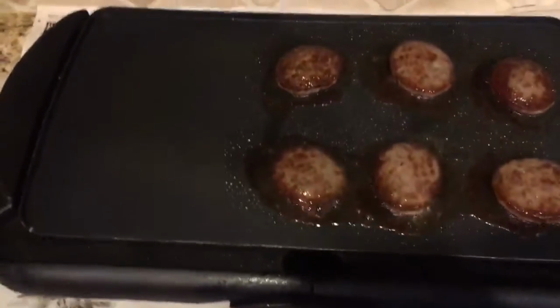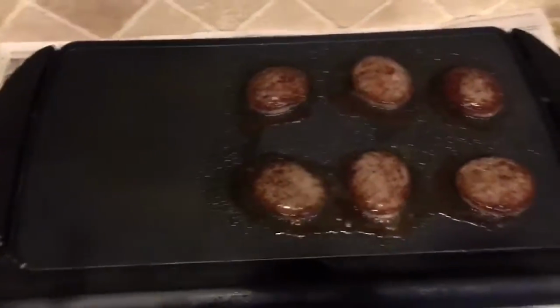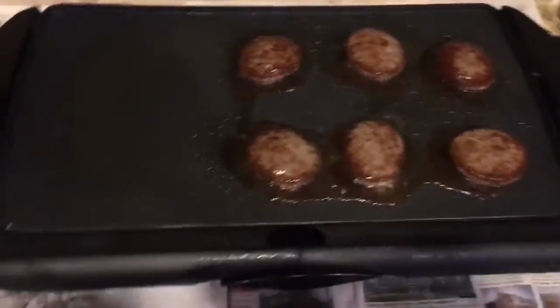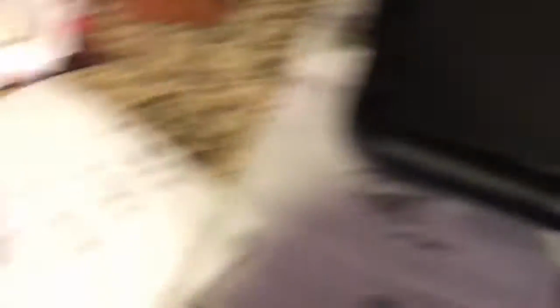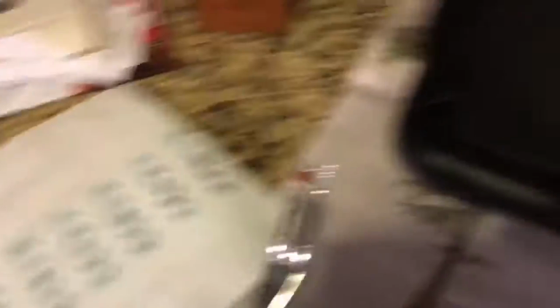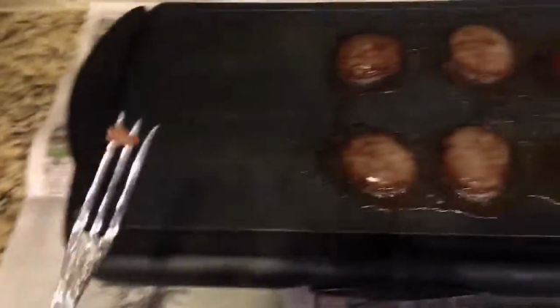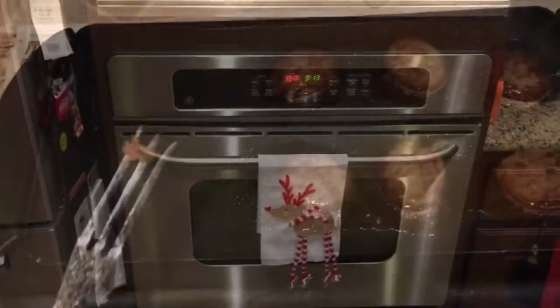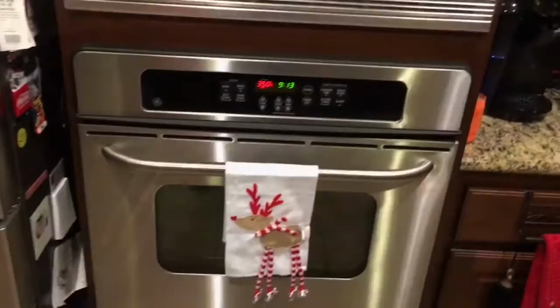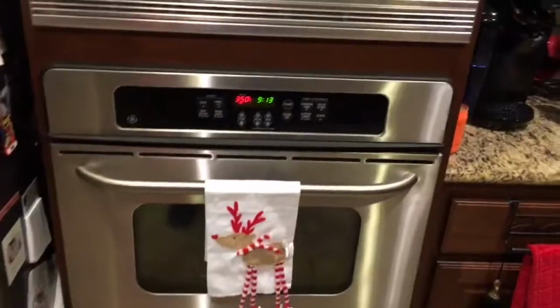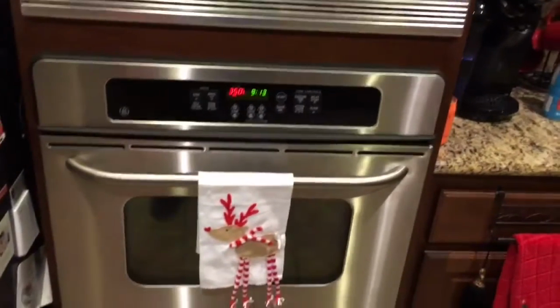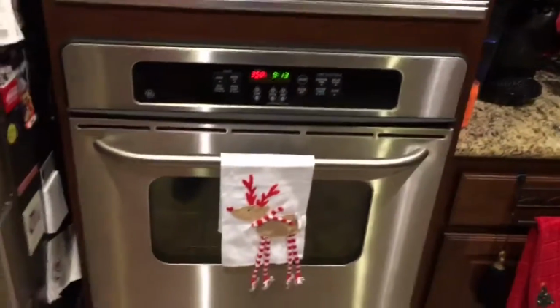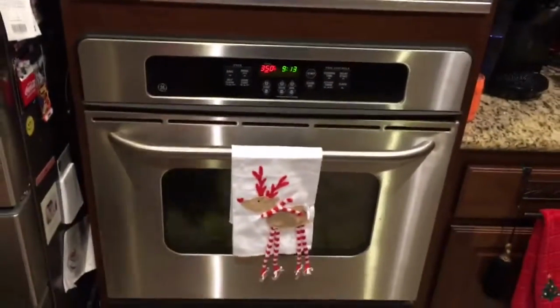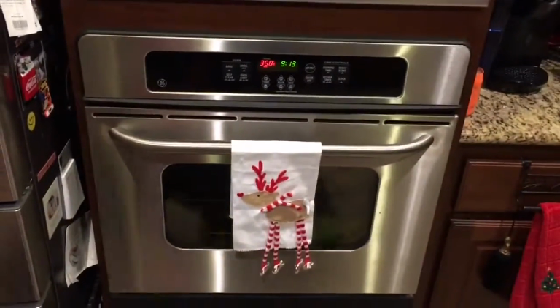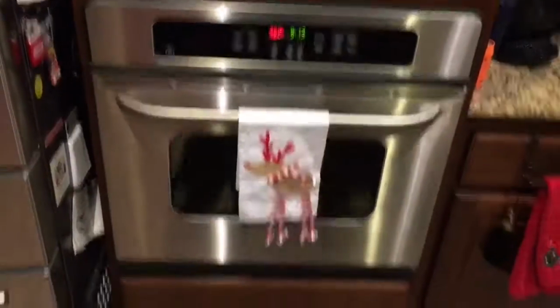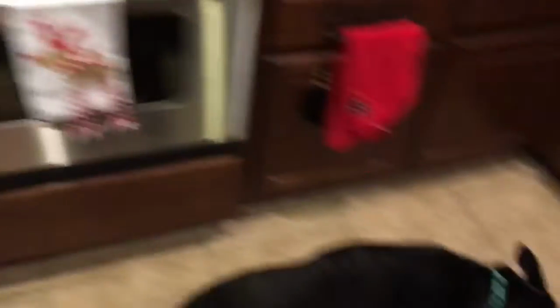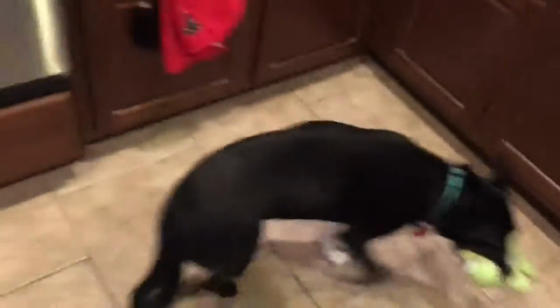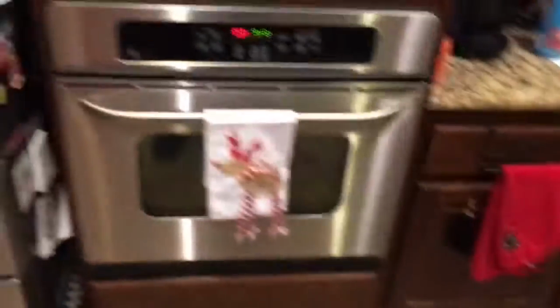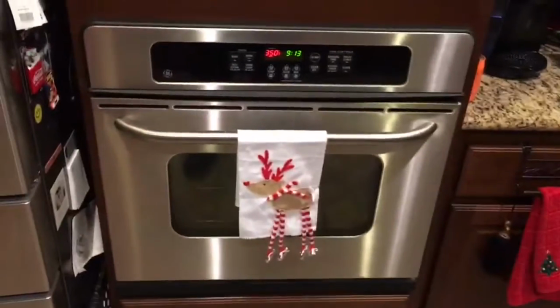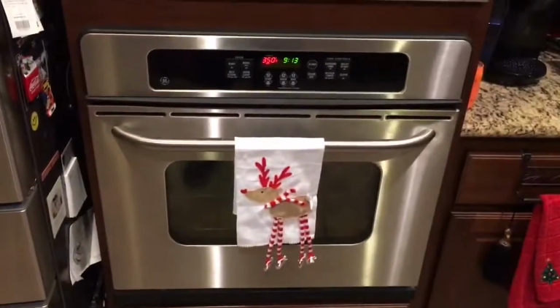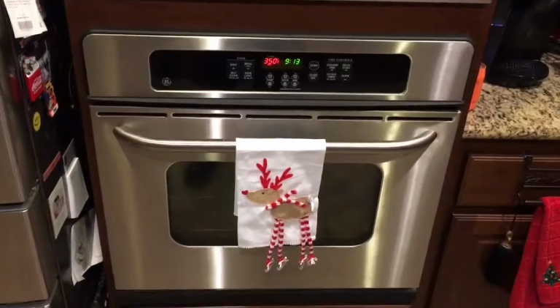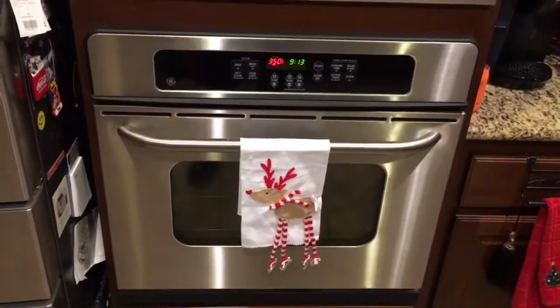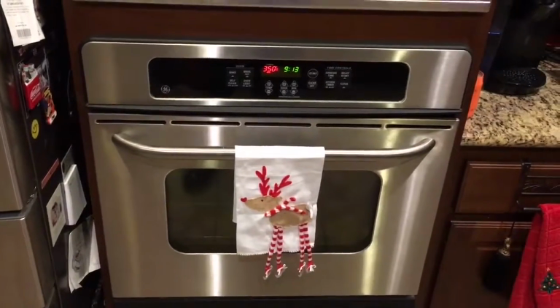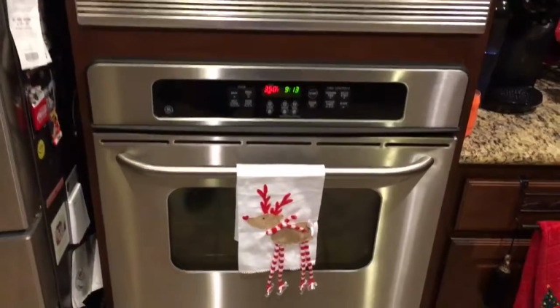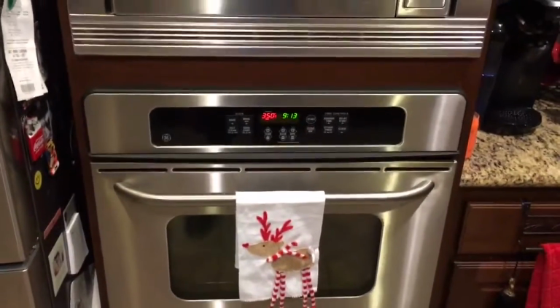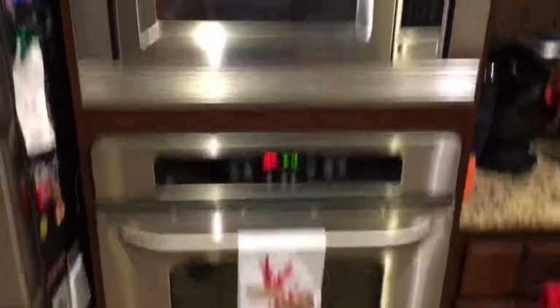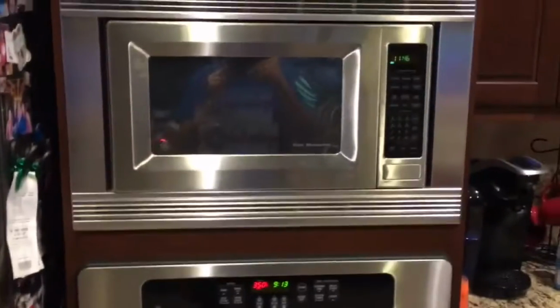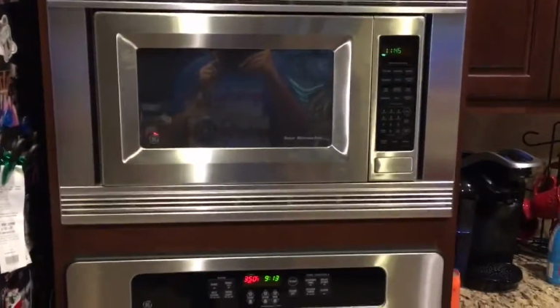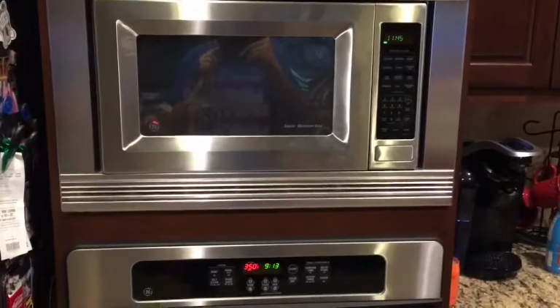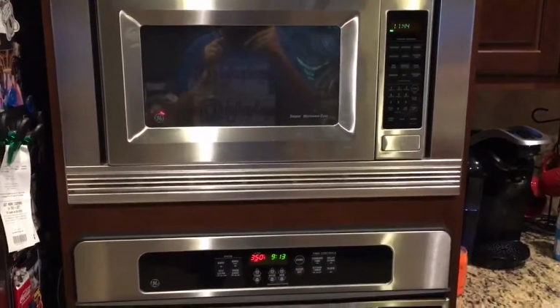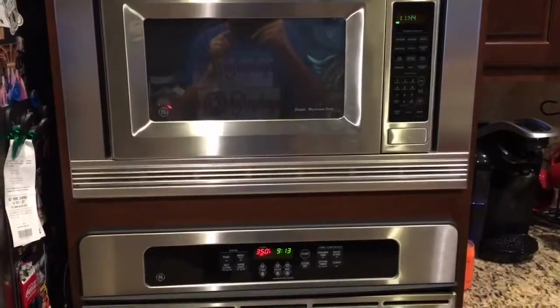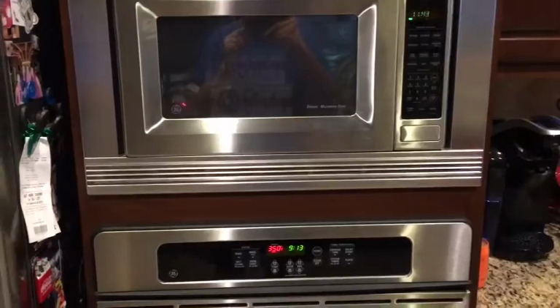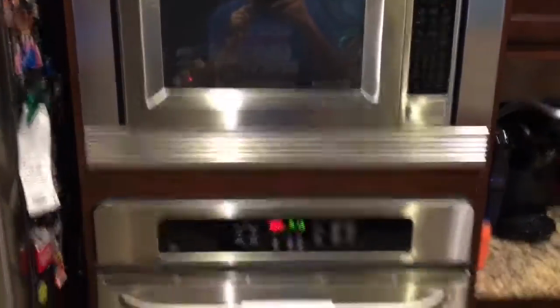What you want to do is take them off and put them on there. So now that our sausage is done, our eggs won't take long. What we're going to do is just wait on our cinnamon rolls — we have about 12 minutes left.